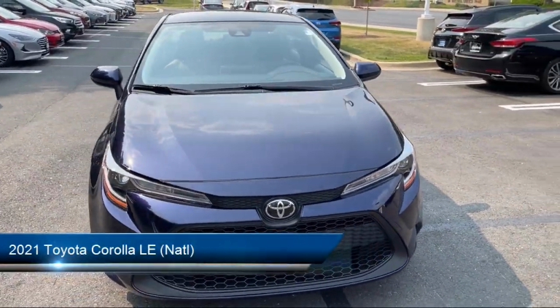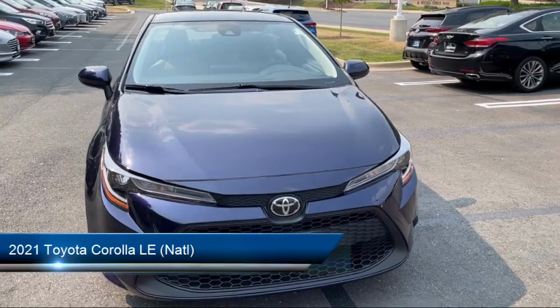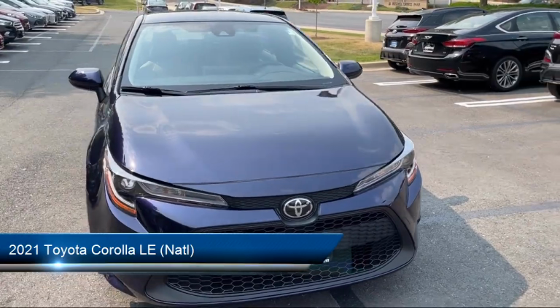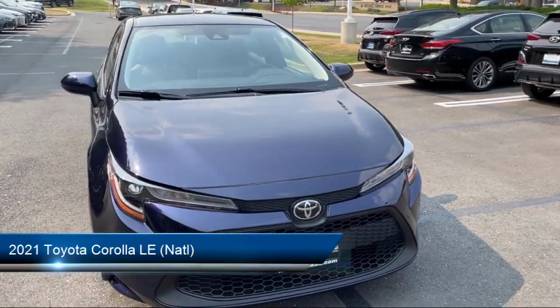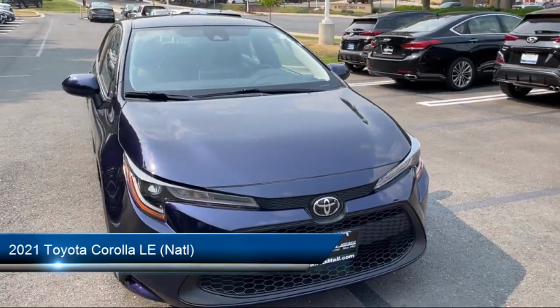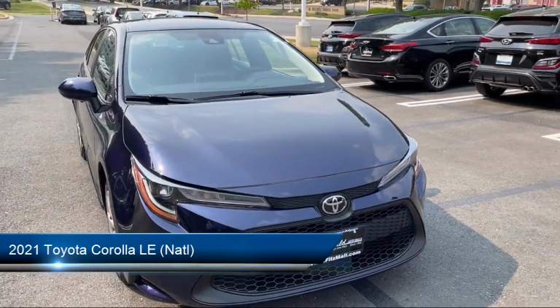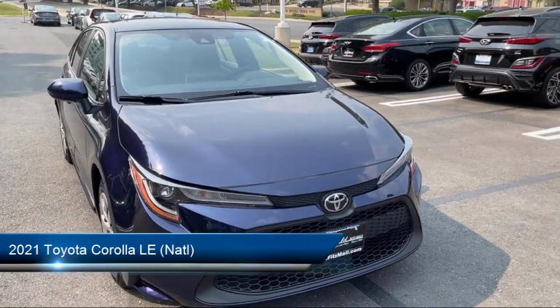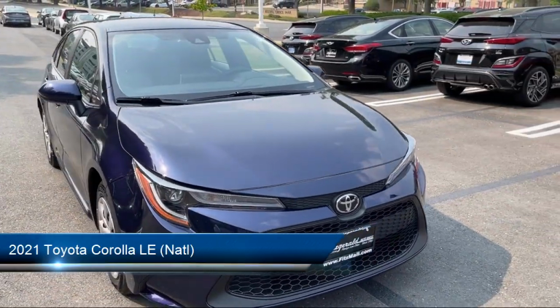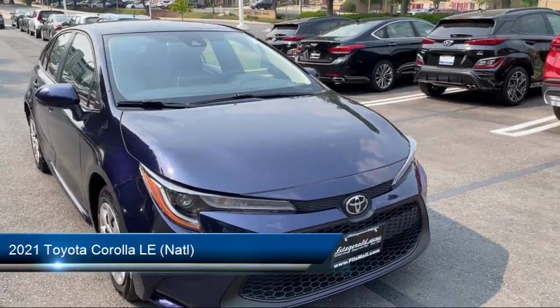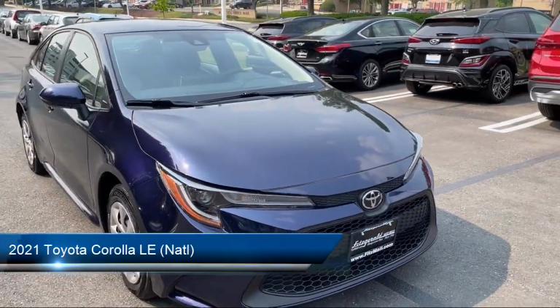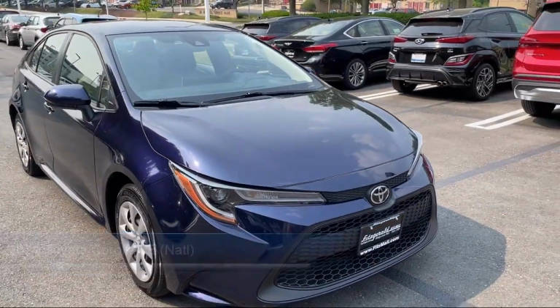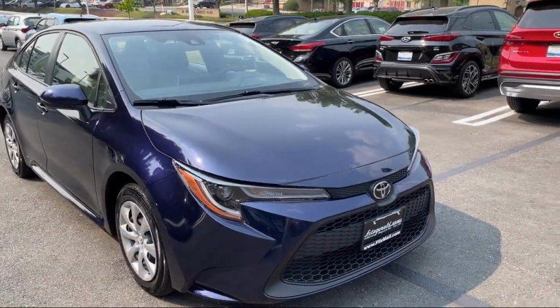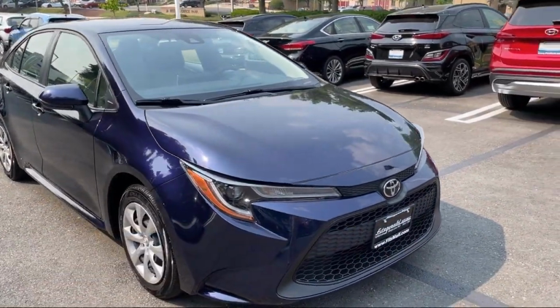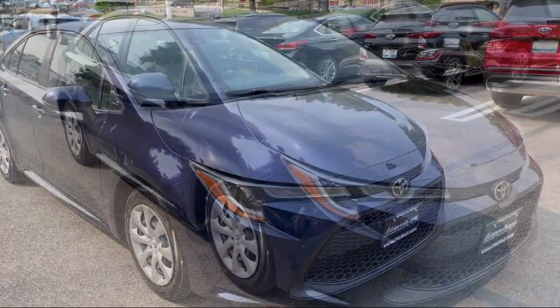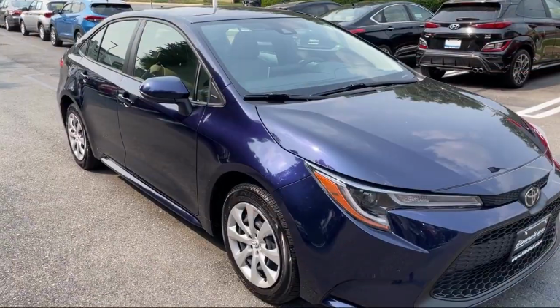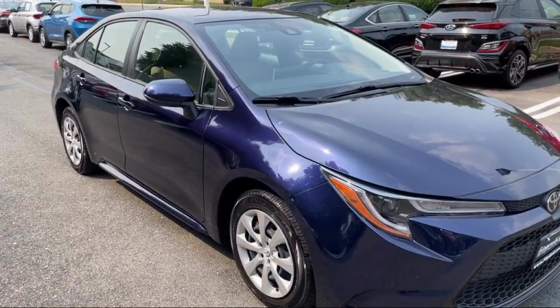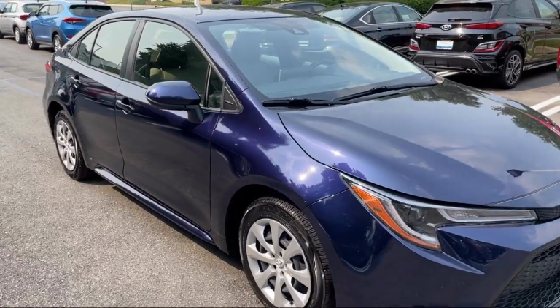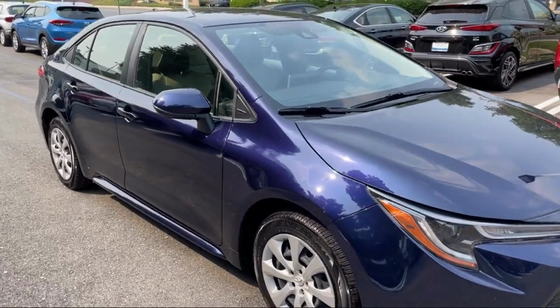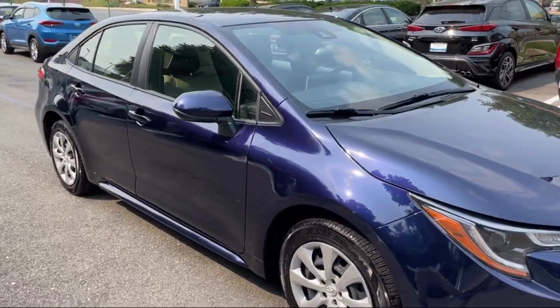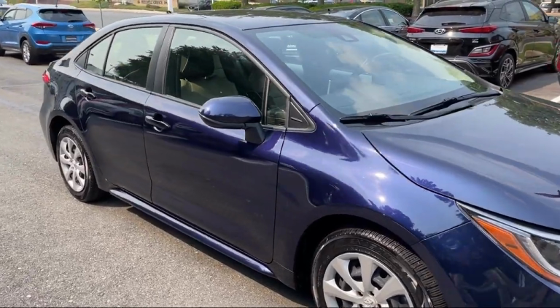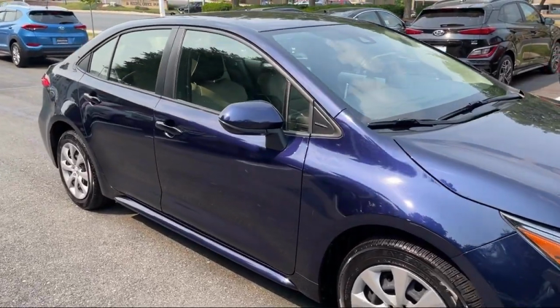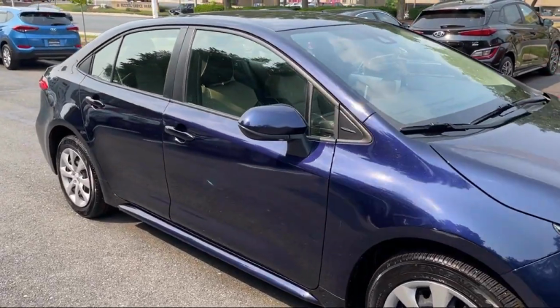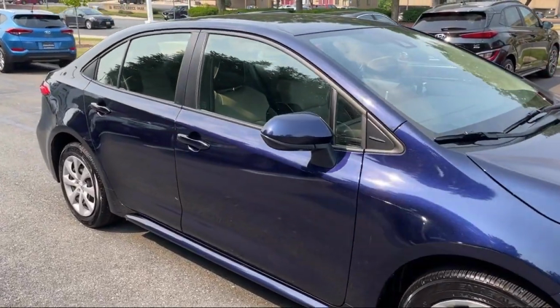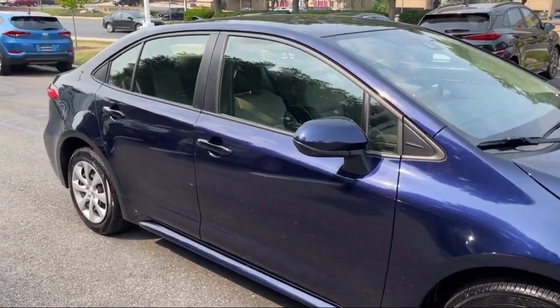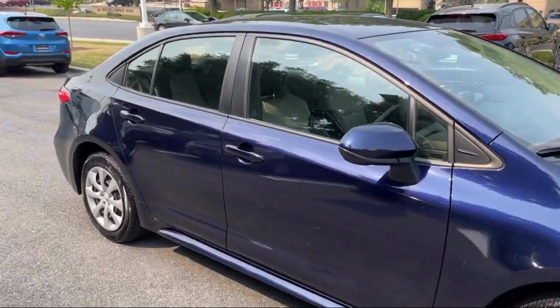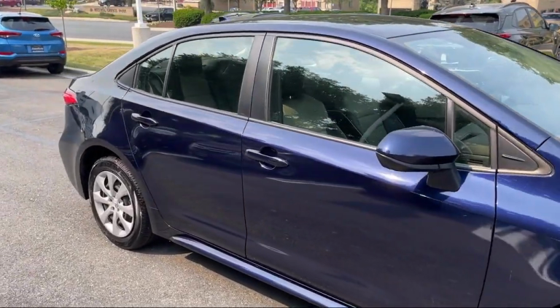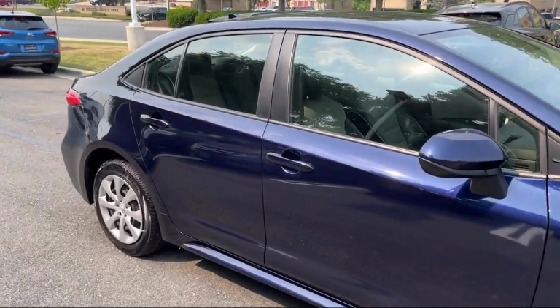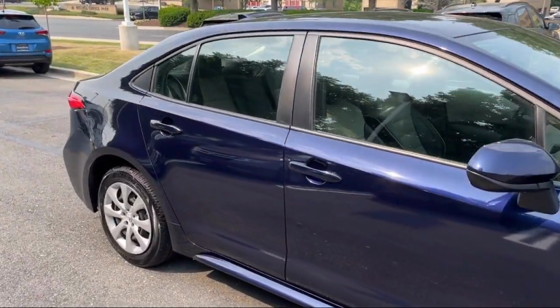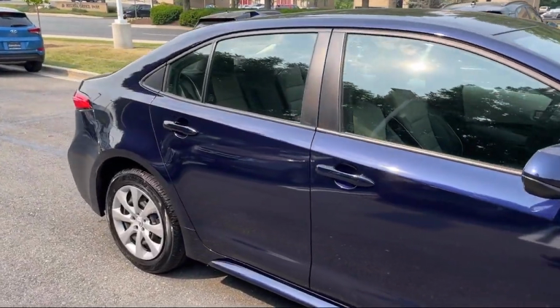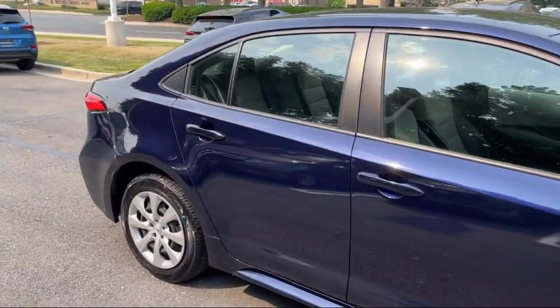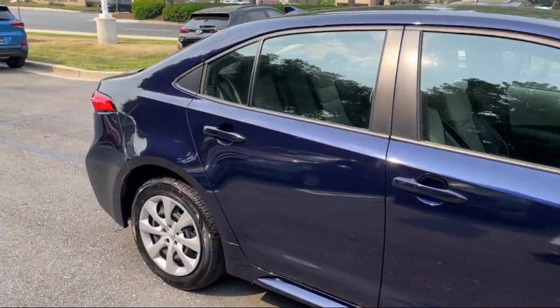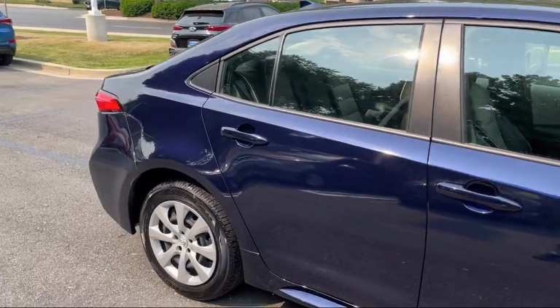It comes equipped with steering wheel mounted audio controls, rear view camera system, Android Auto, power windows with safety reverse, and auxiliary audio input for